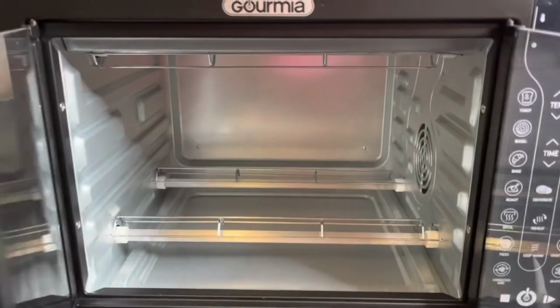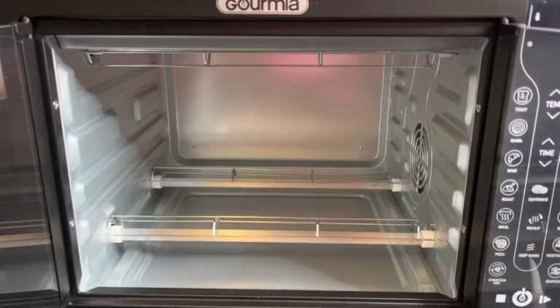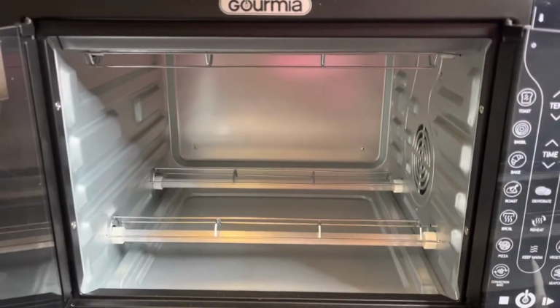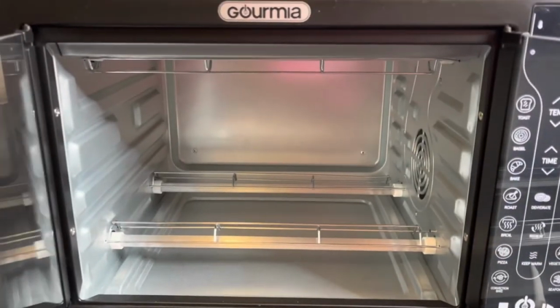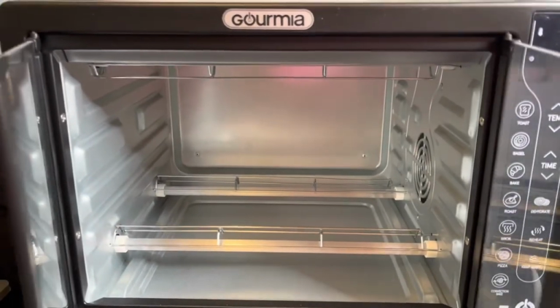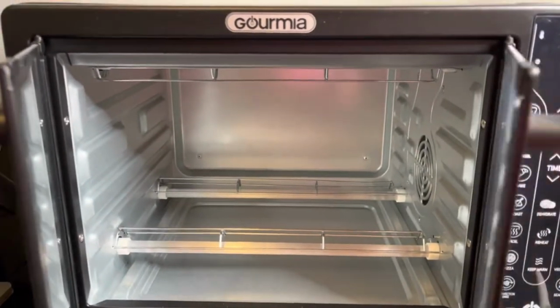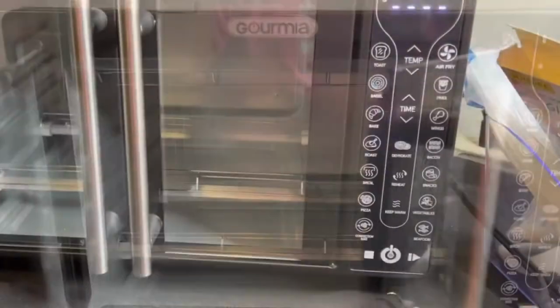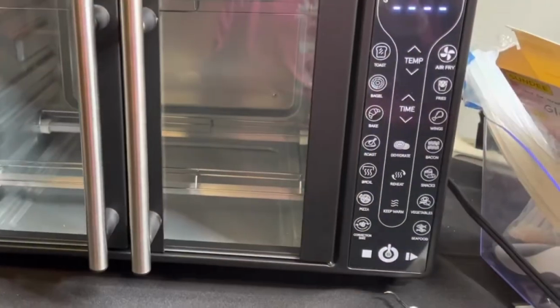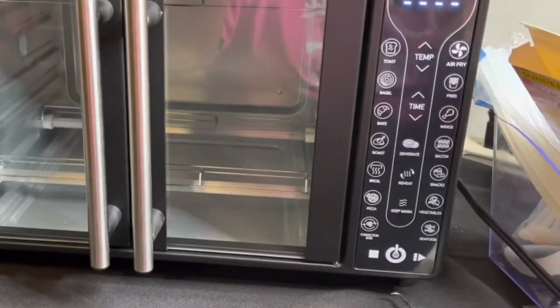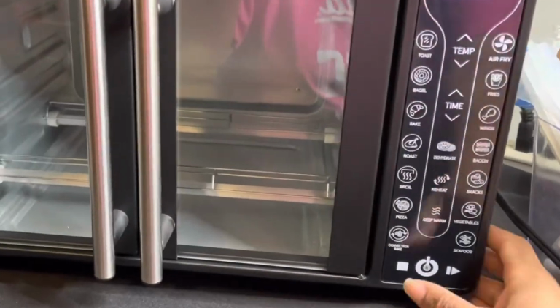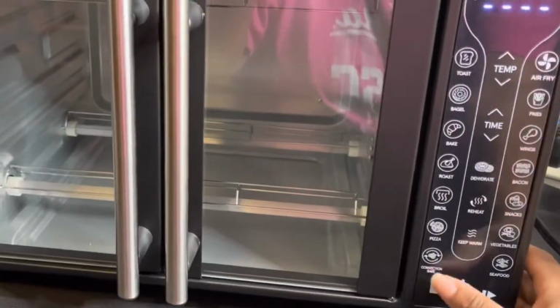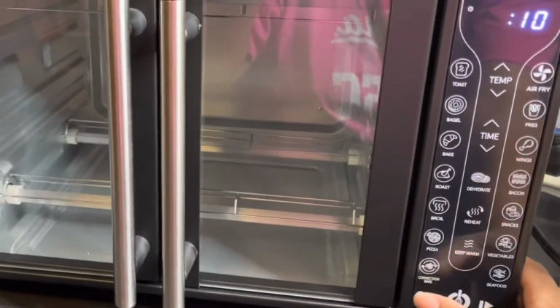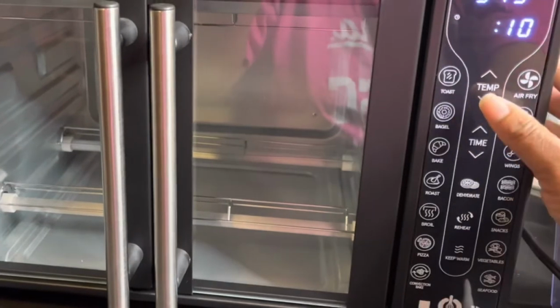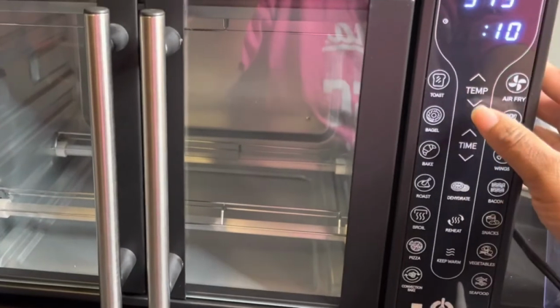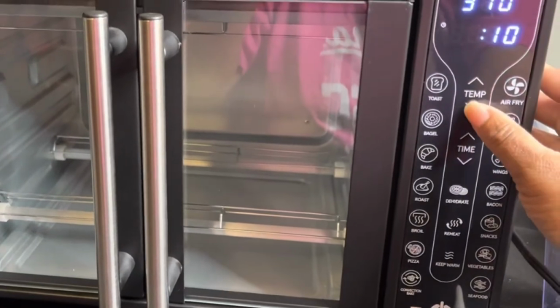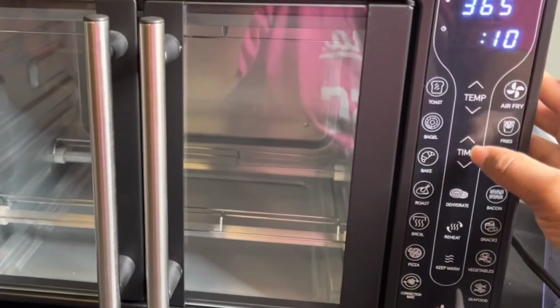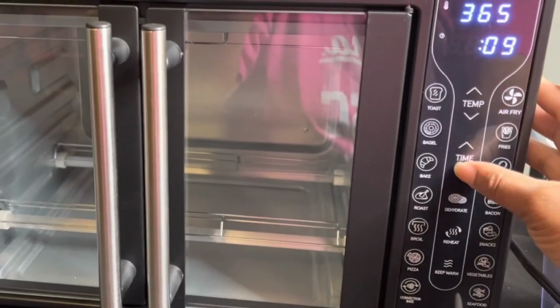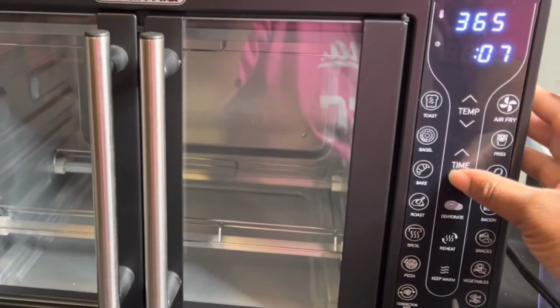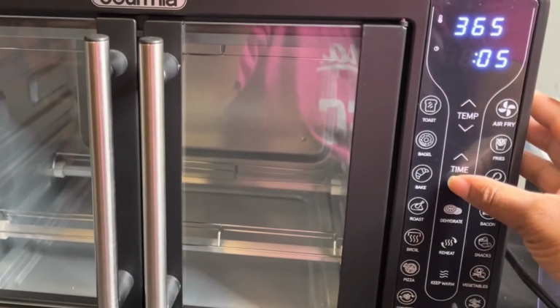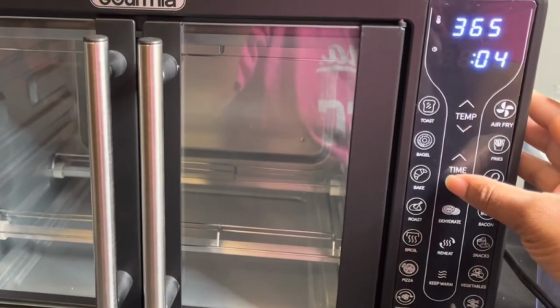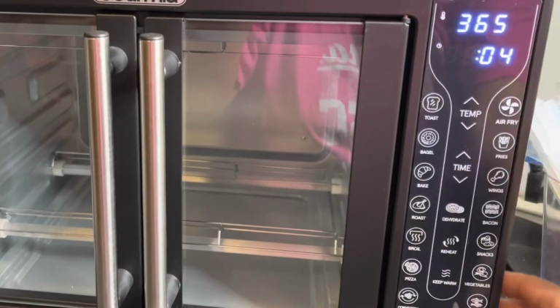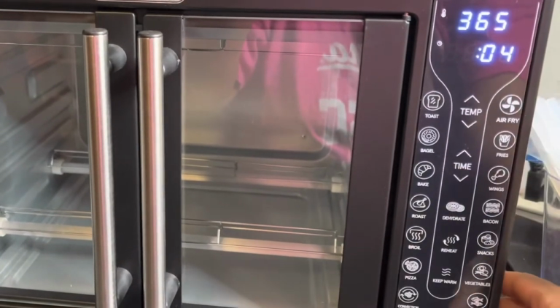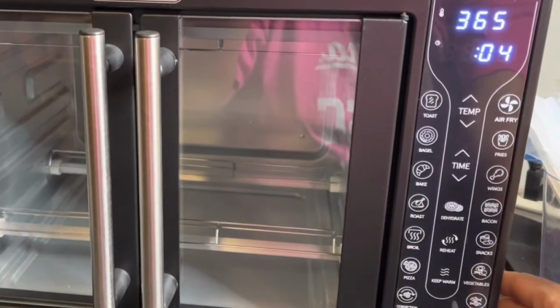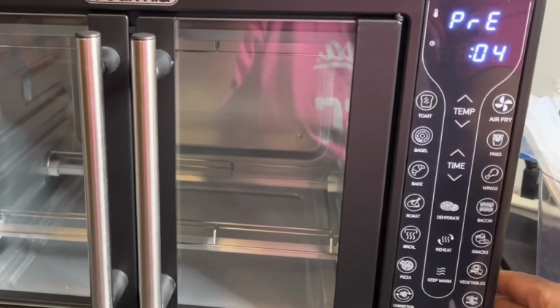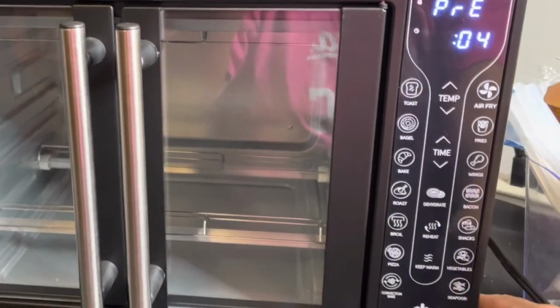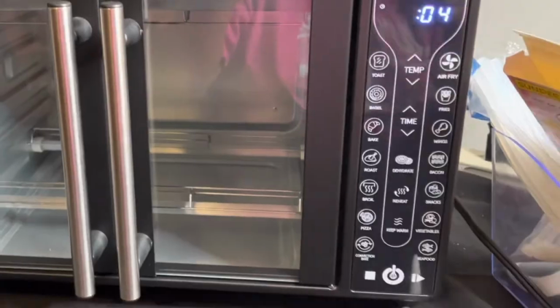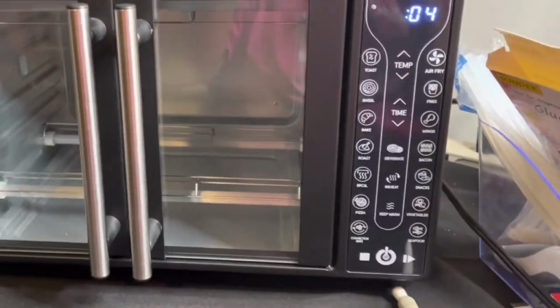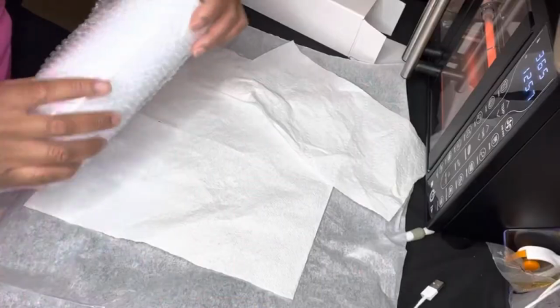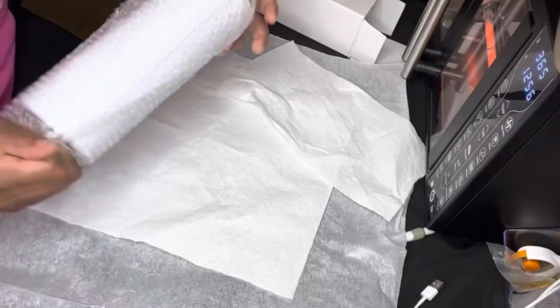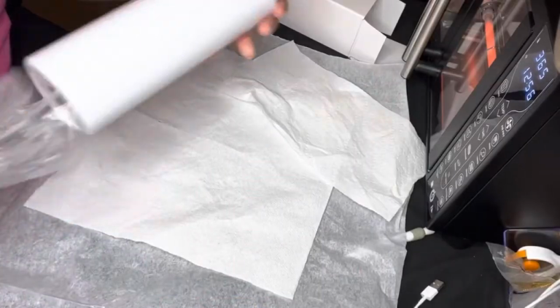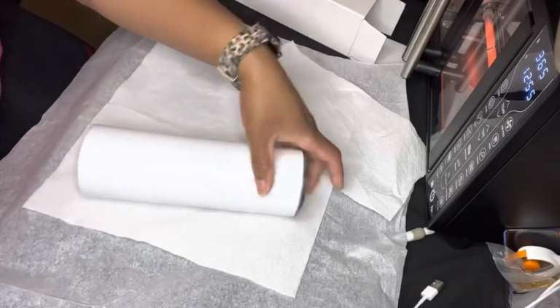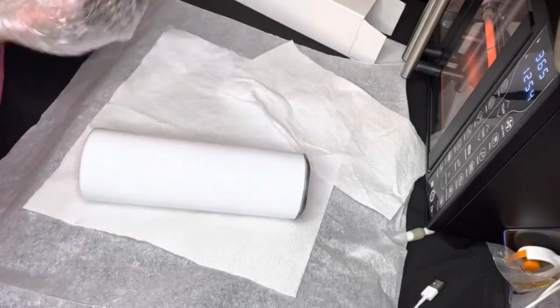If you followed my previous videos, you can see that I used Canva to create my images. We're going to start off by preheating the oven to 365 degrees for about four minutes, and we're going to rotate it at two minutes.